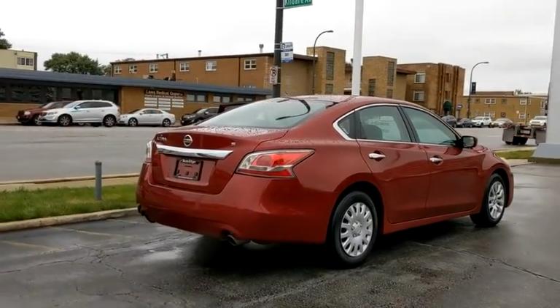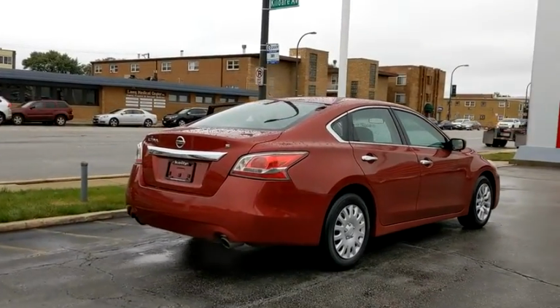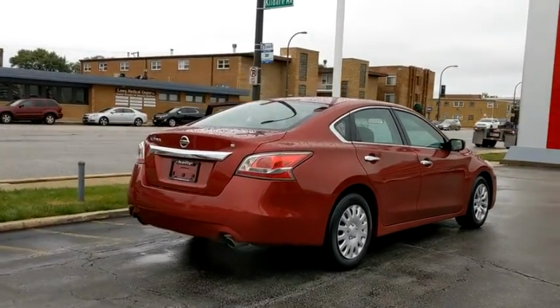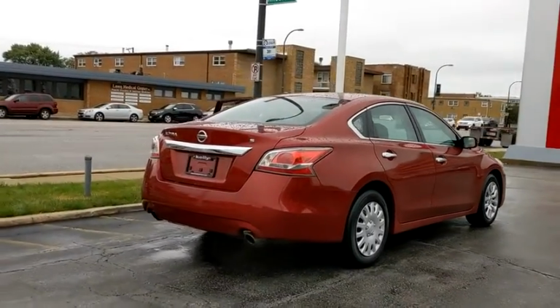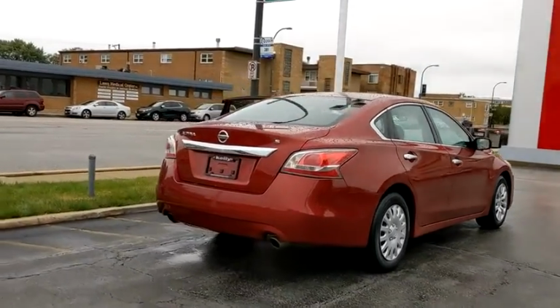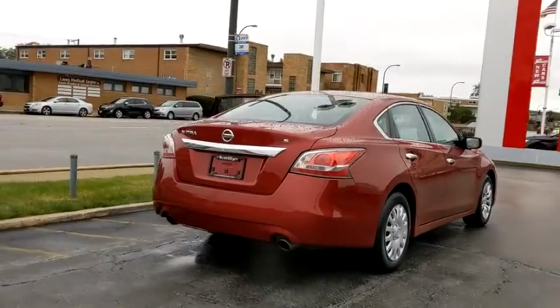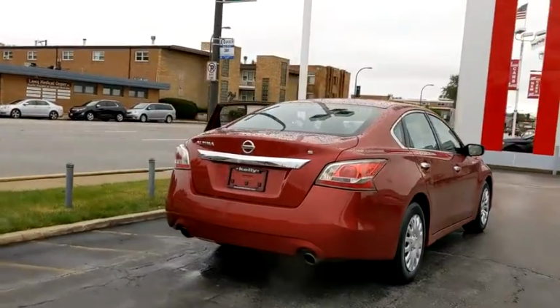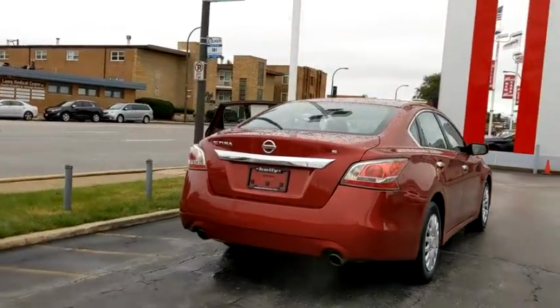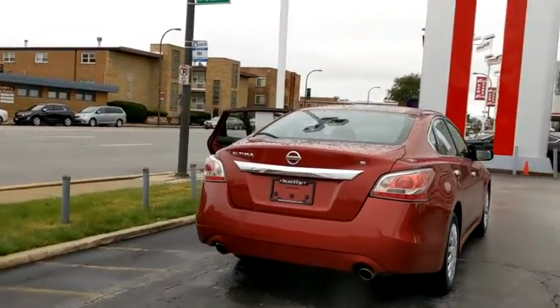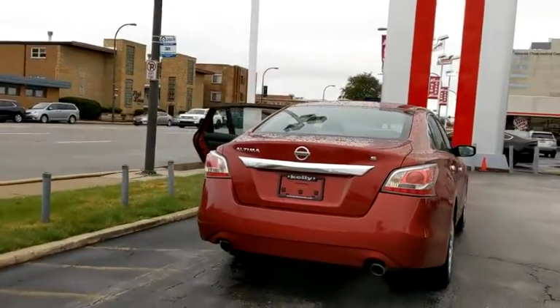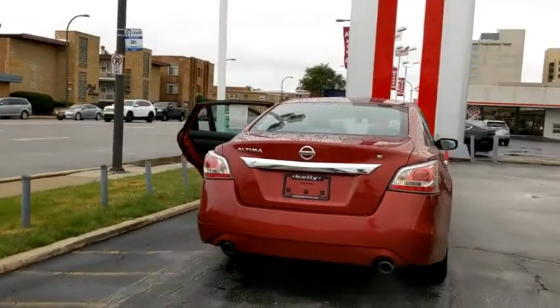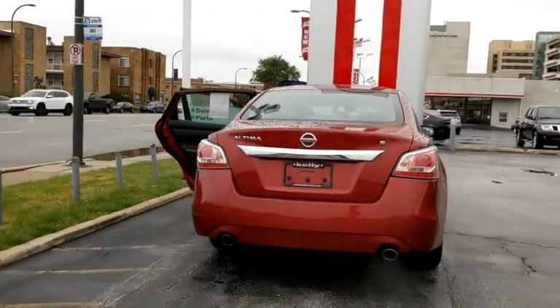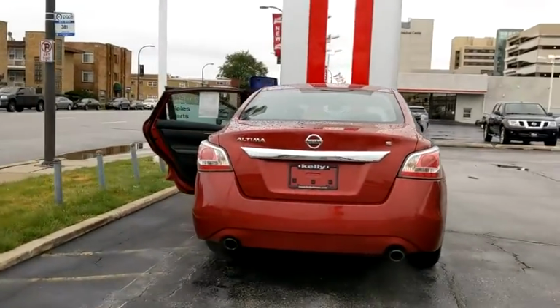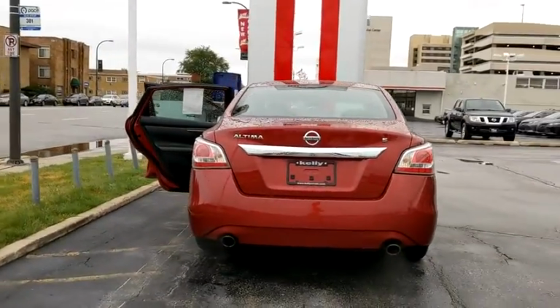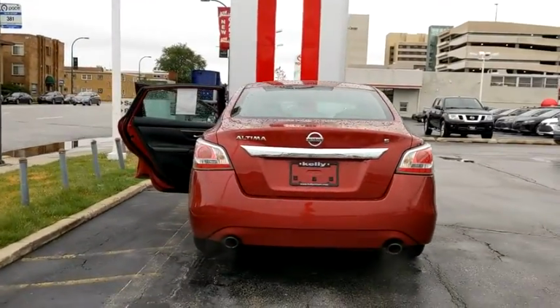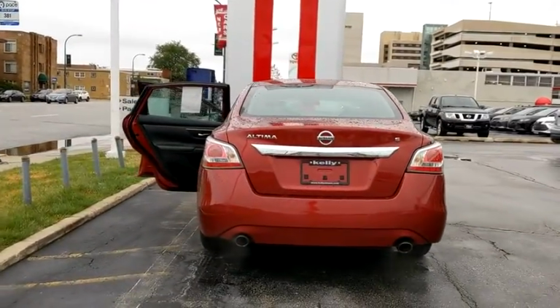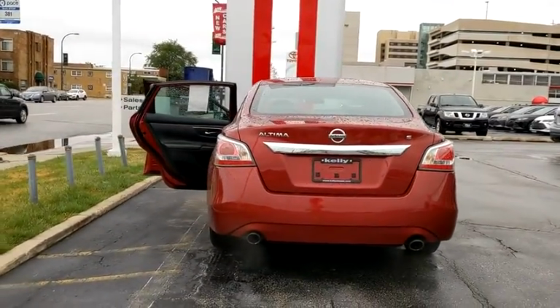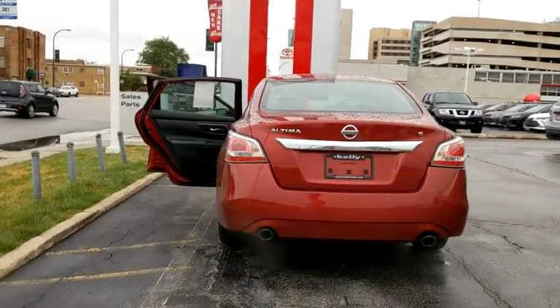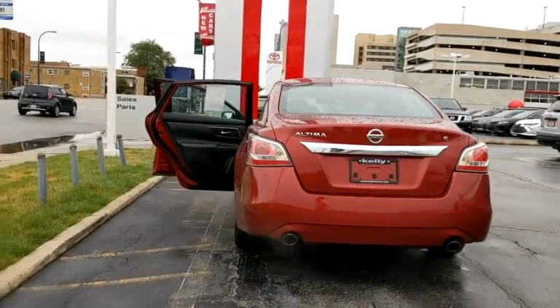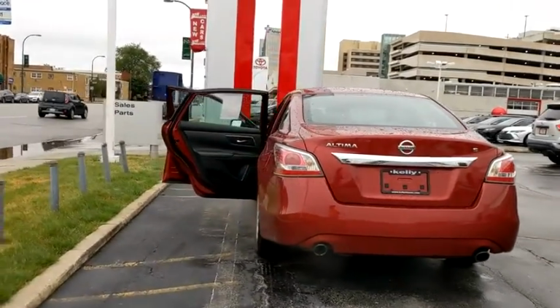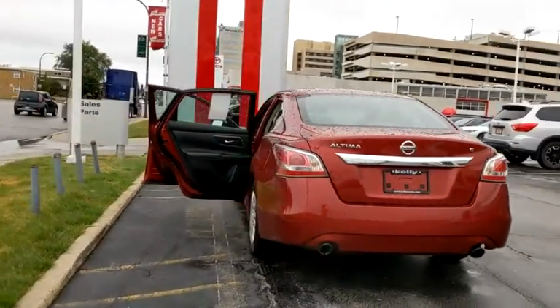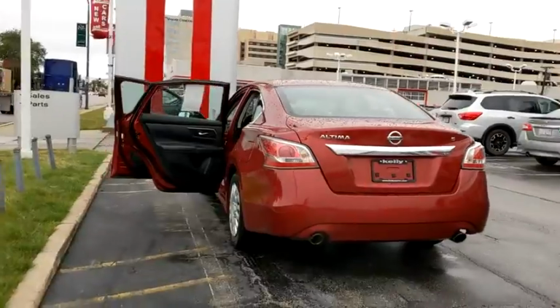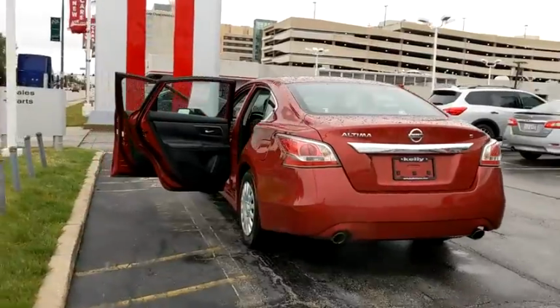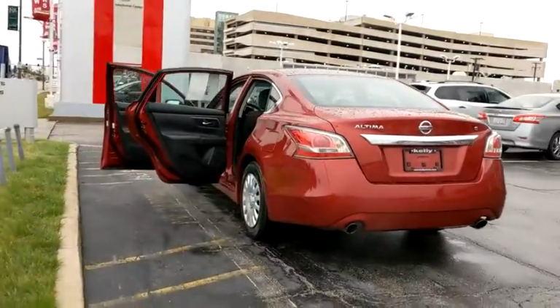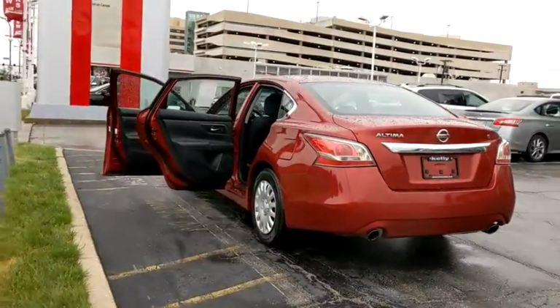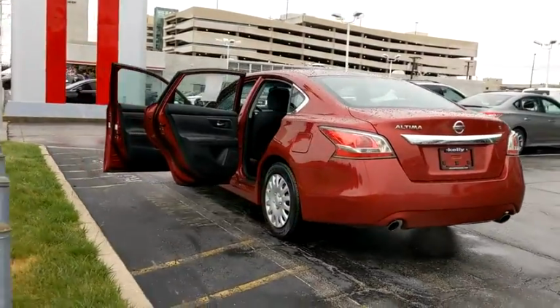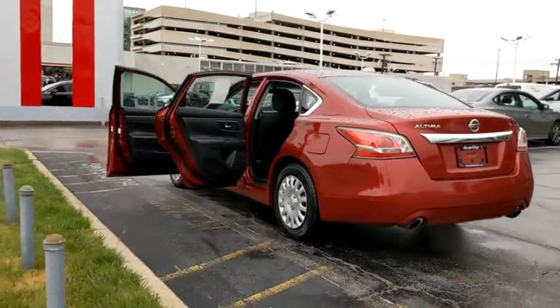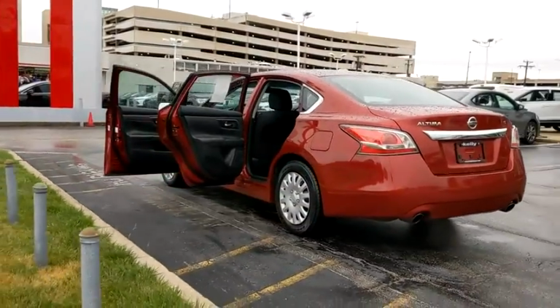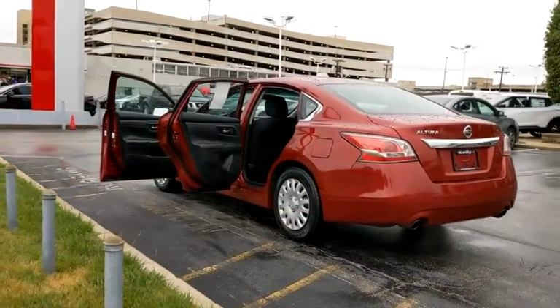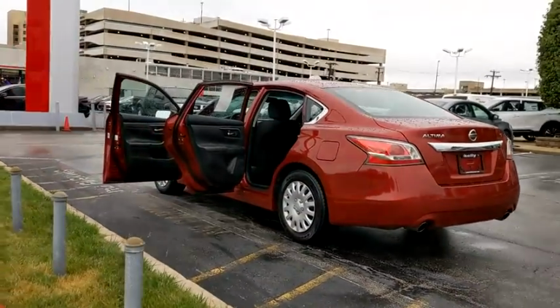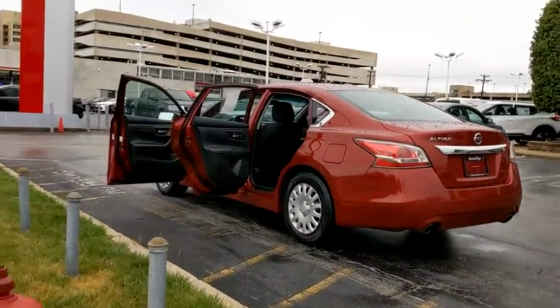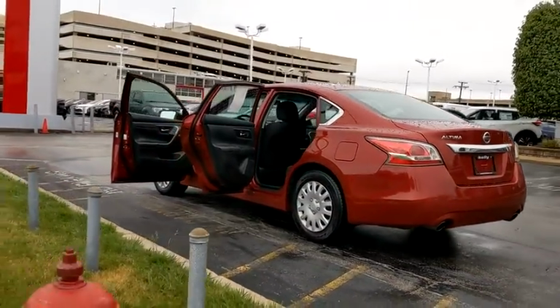With over 5,000 quality and performance tests, you'll see the Nissan Altima is made to drive and built to last. This vehicle has less than 100,000 miles.